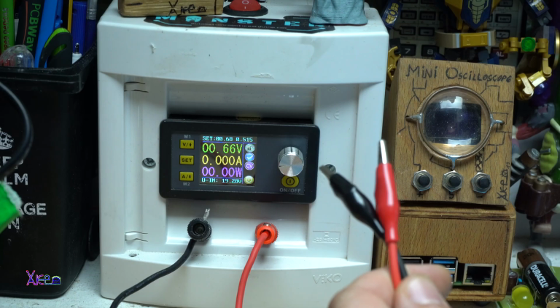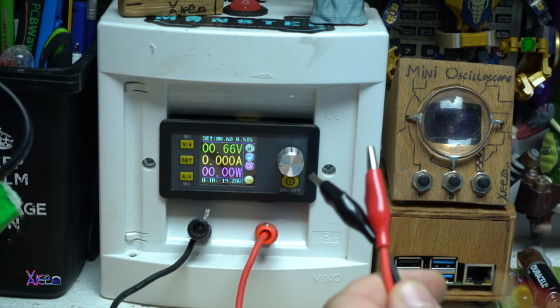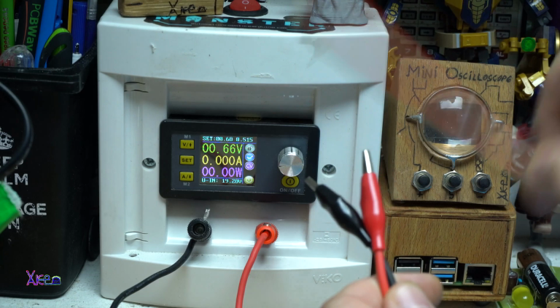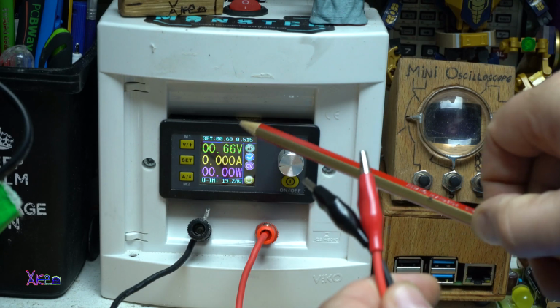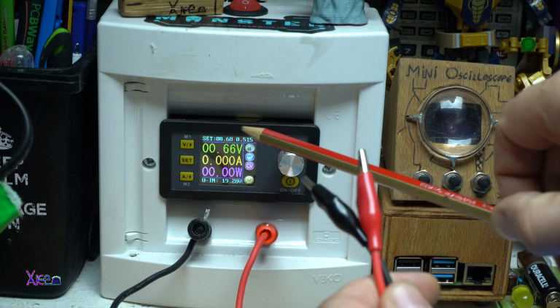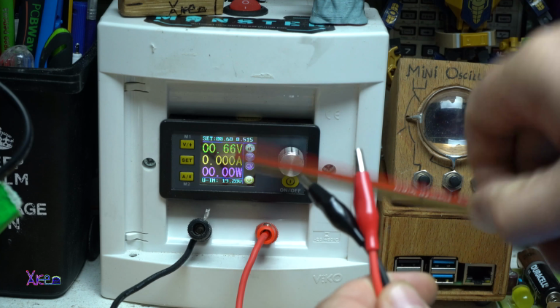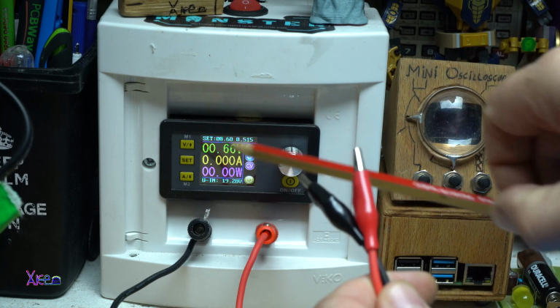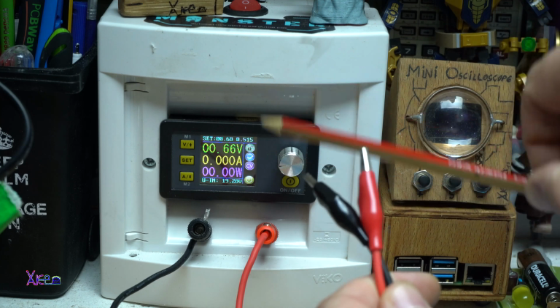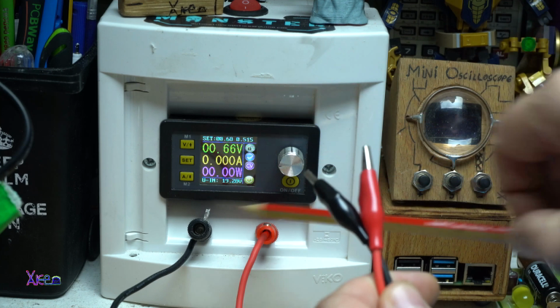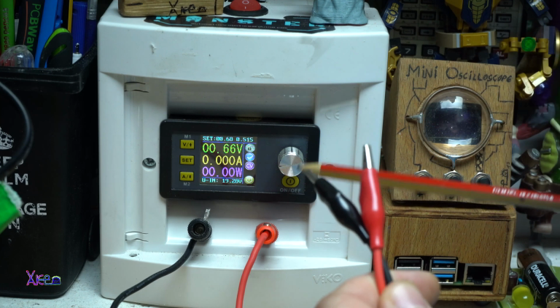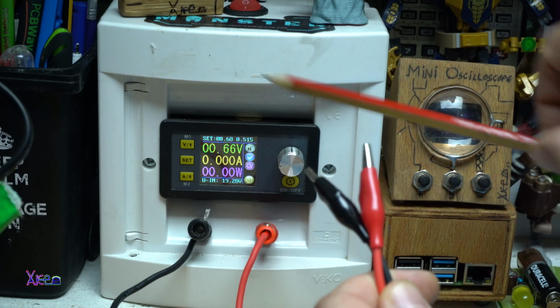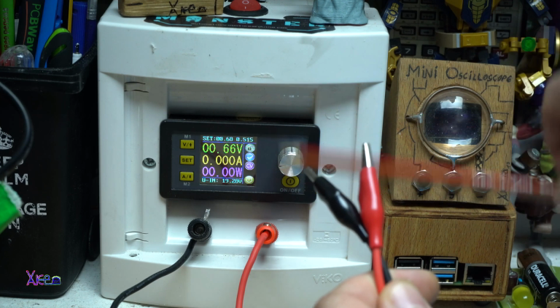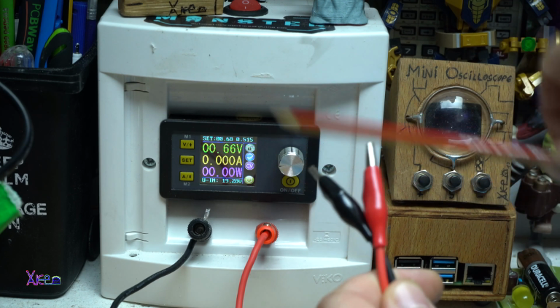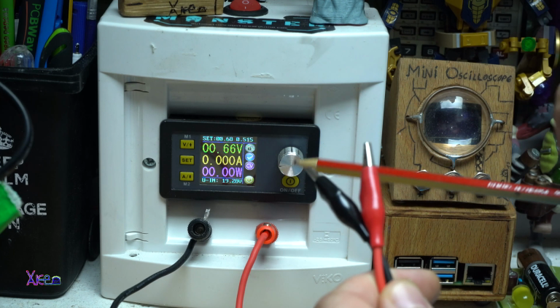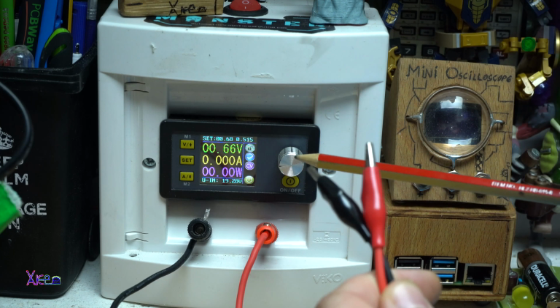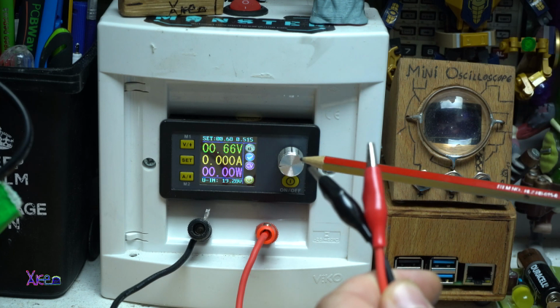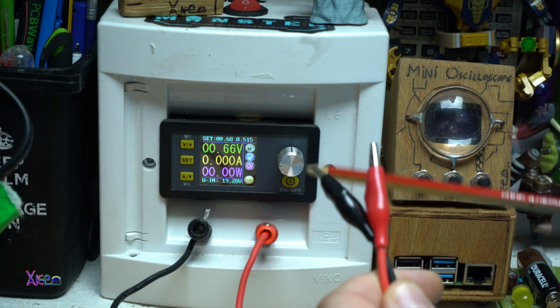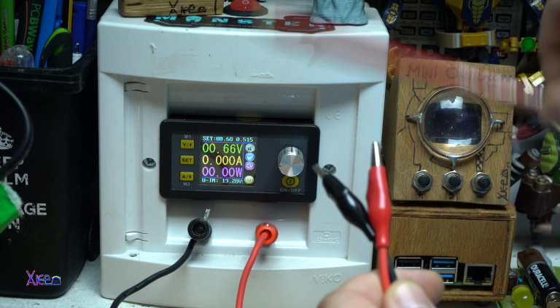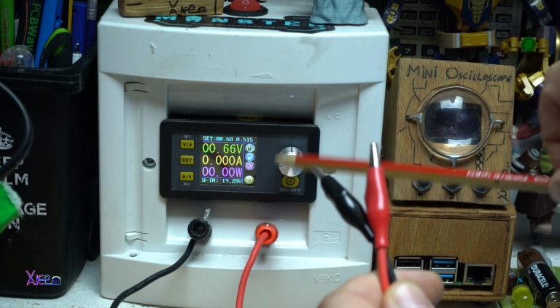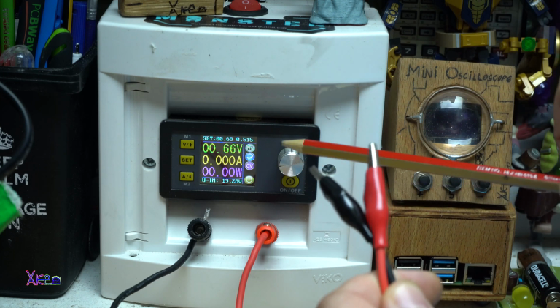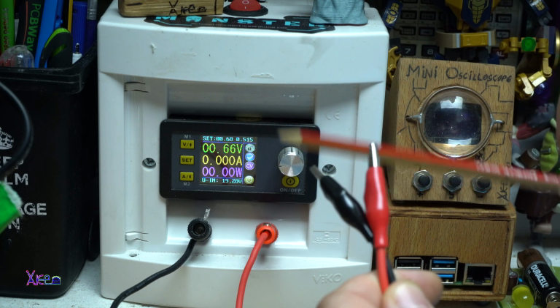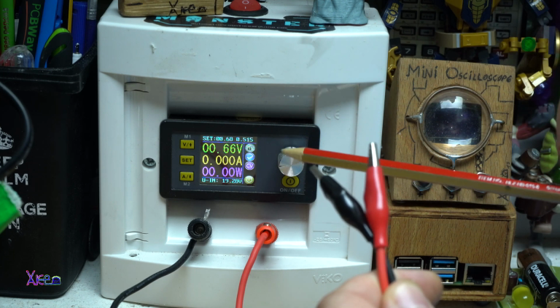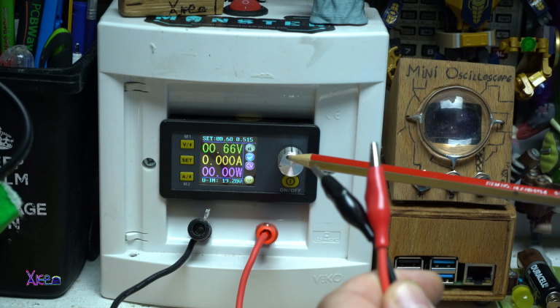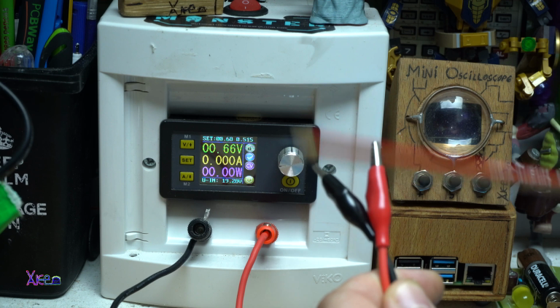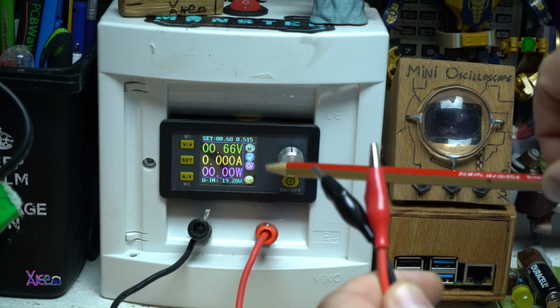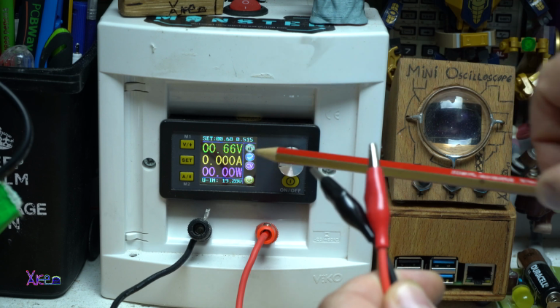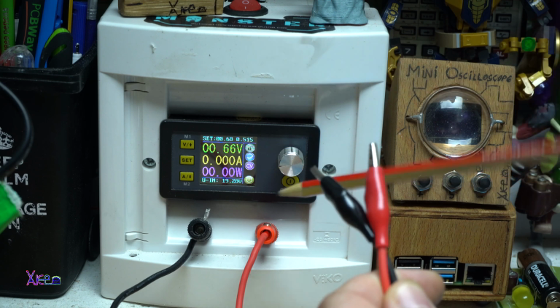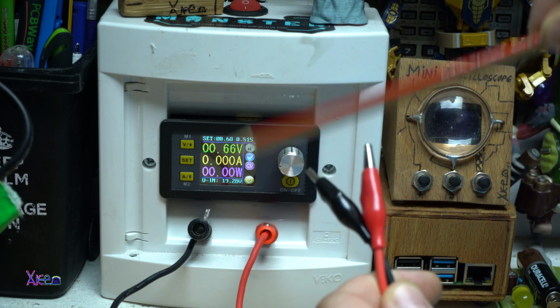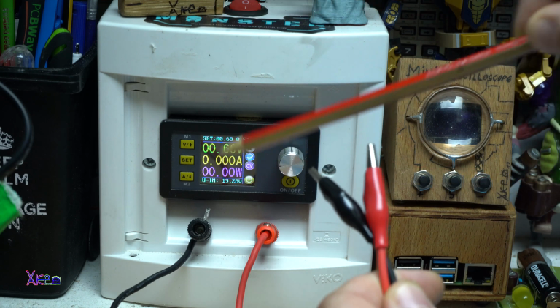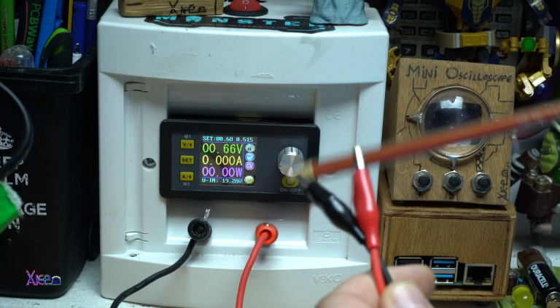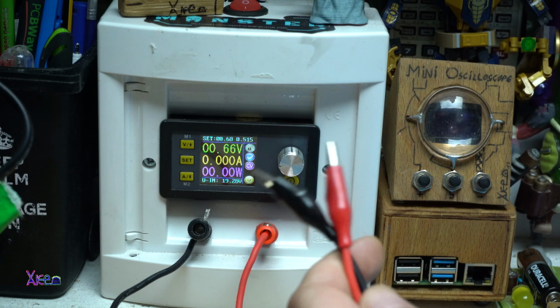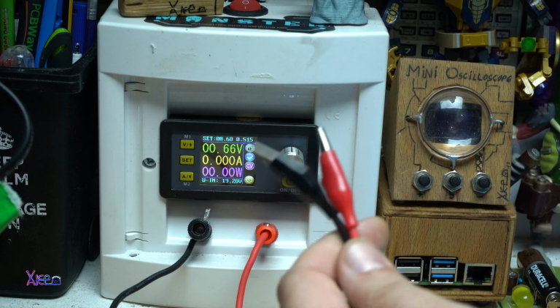By the way, this is my homemade digital power supply. If you want to see how I made this, check the link in the description.